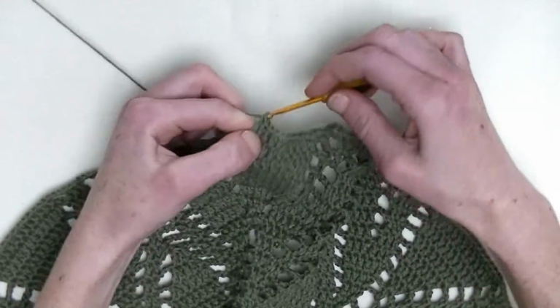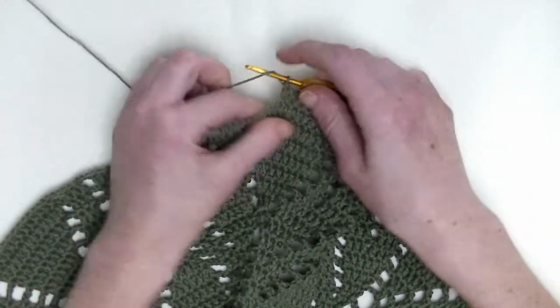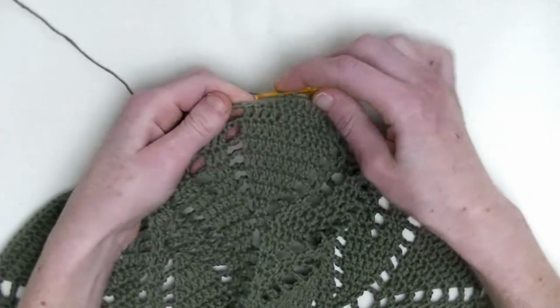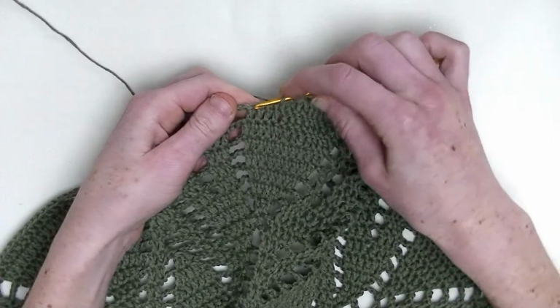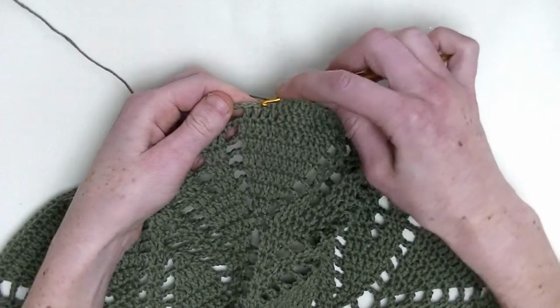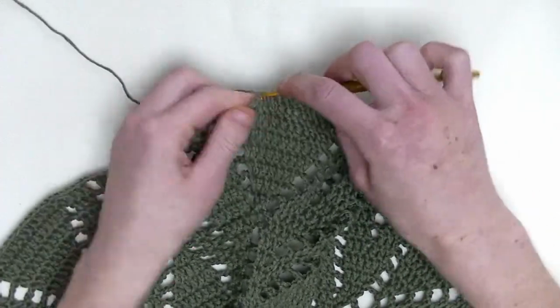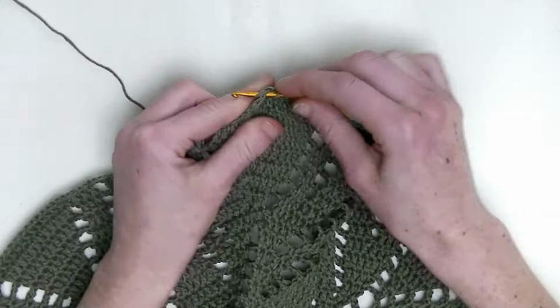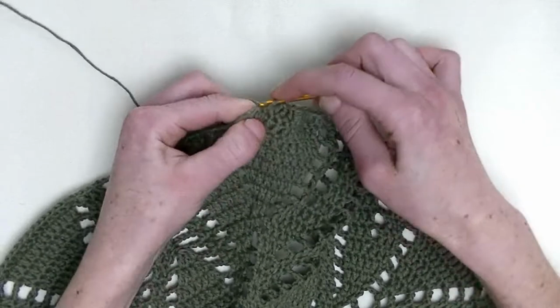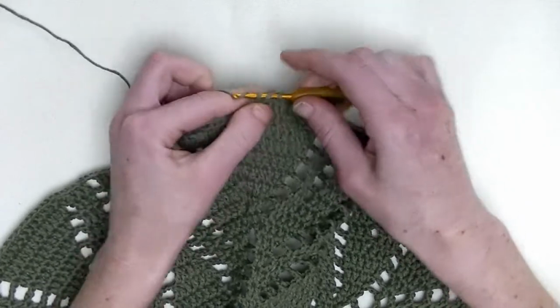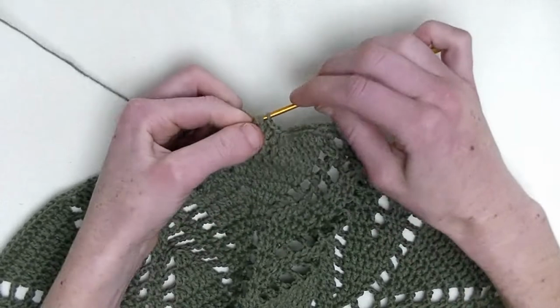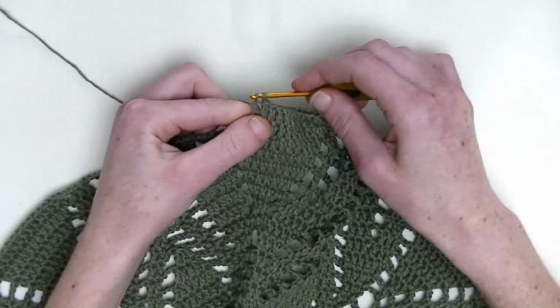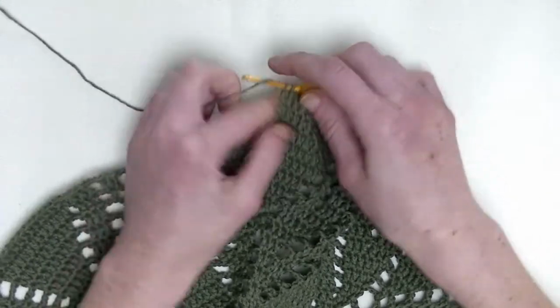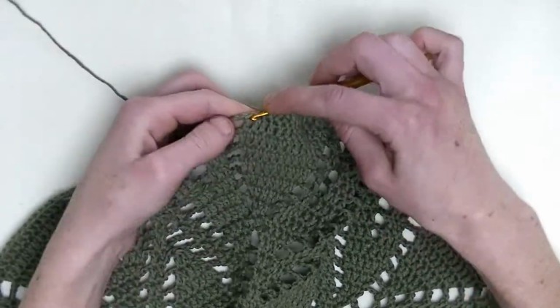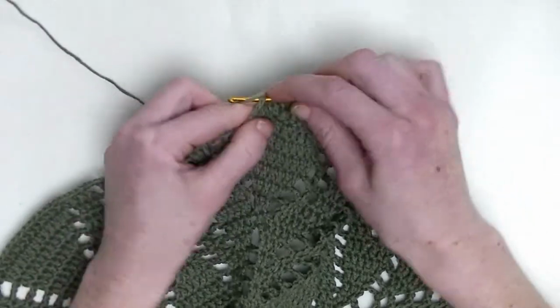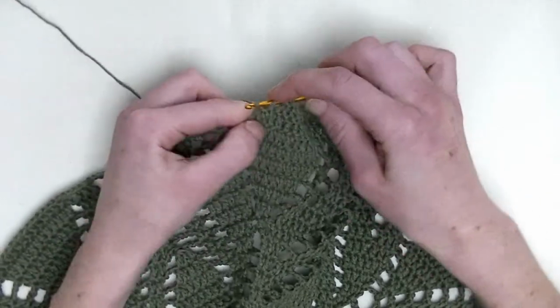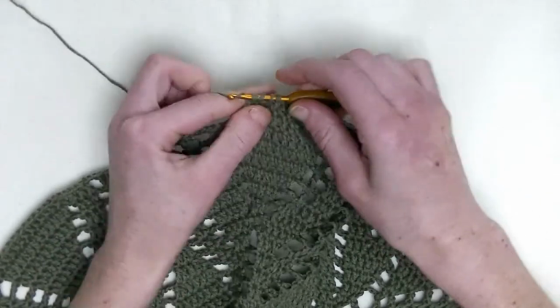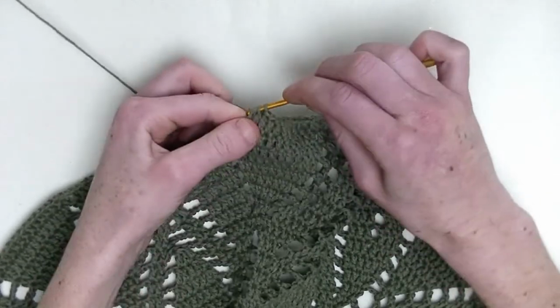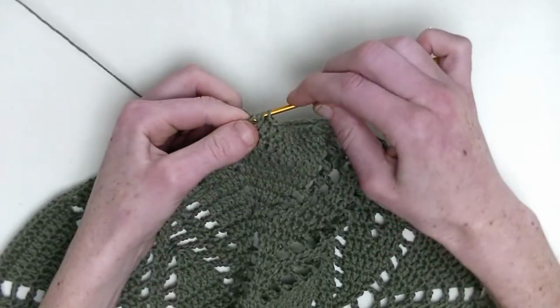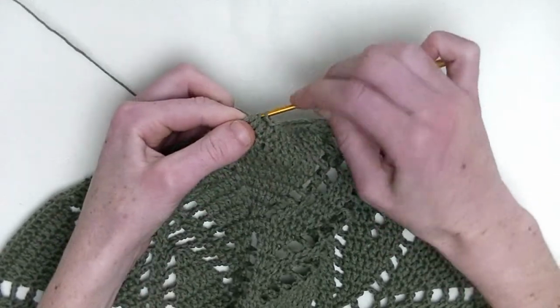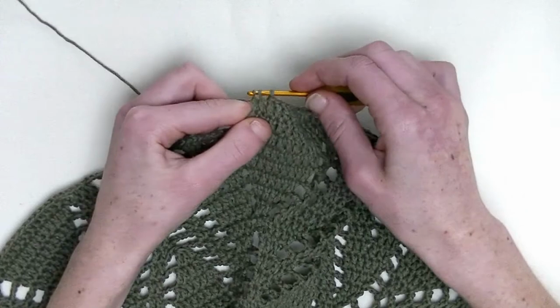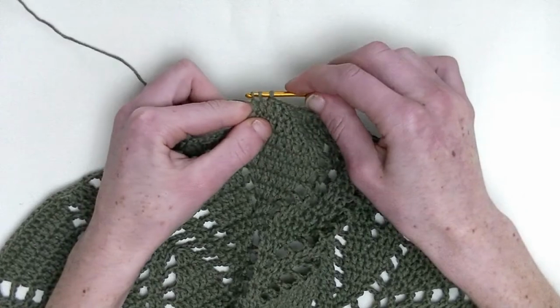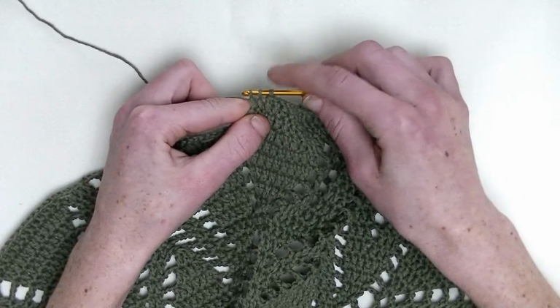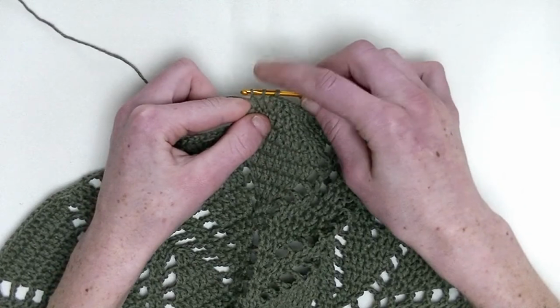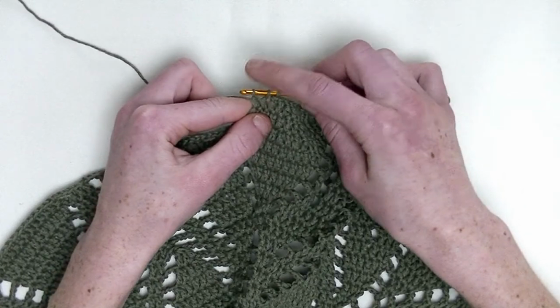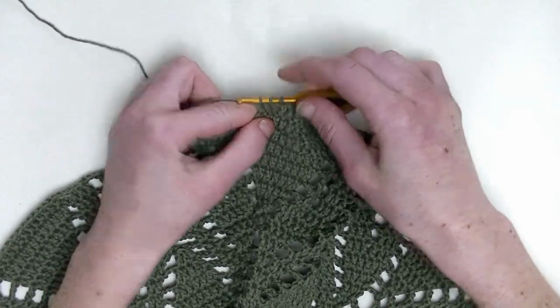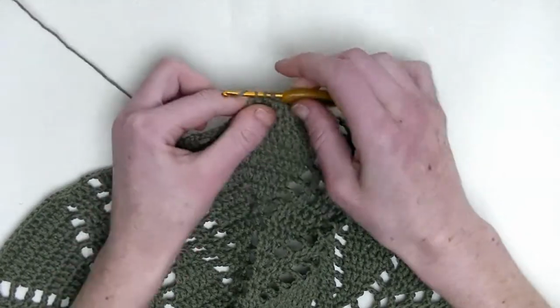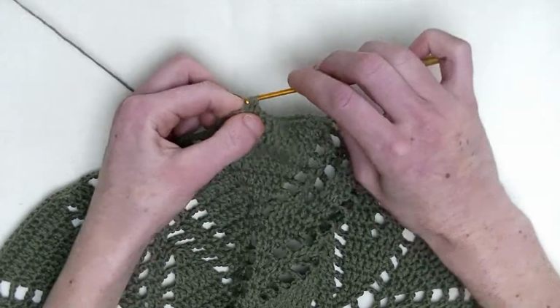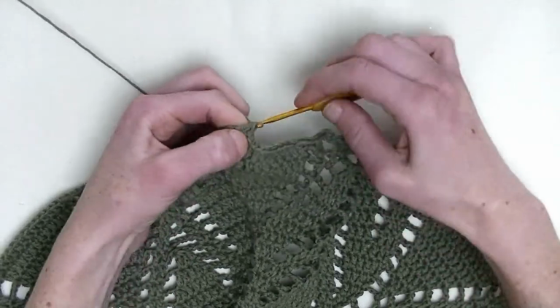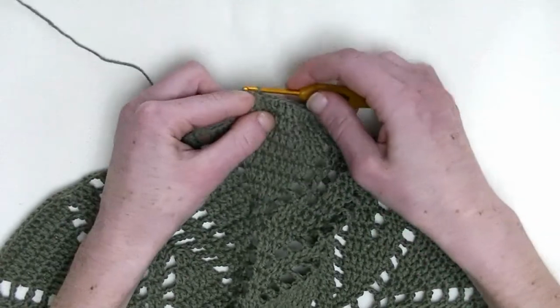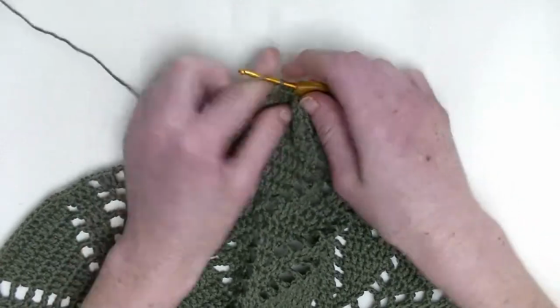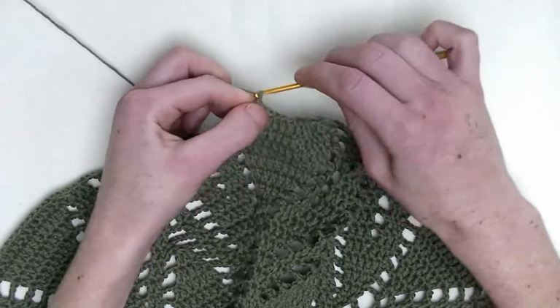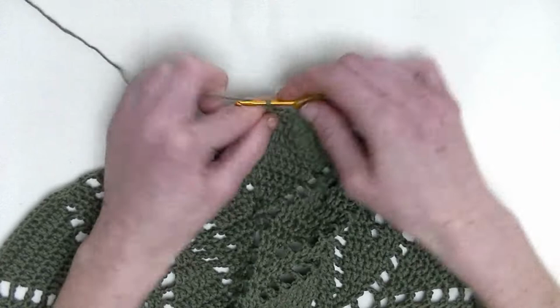And now, over the last two stitches, you'll make two double crochet together. It's the first unfinished double crochet and the second unfinished double crochet — three loops on the hook, one, two, three — and pull through. Now, chain three.